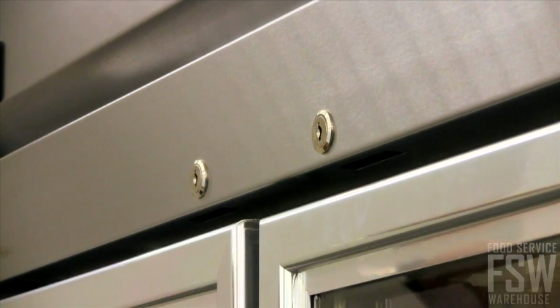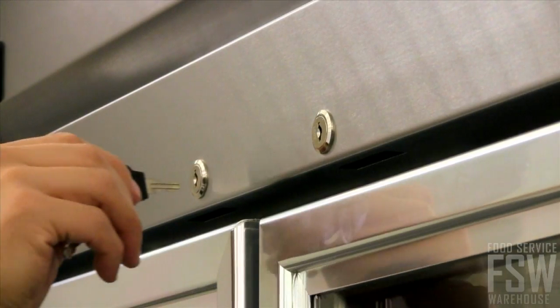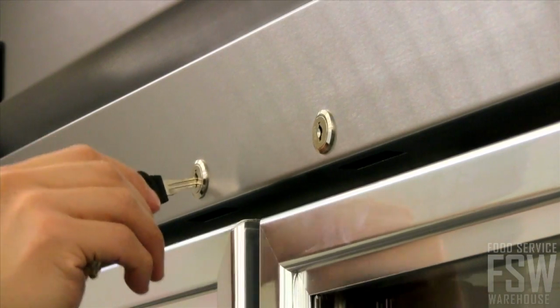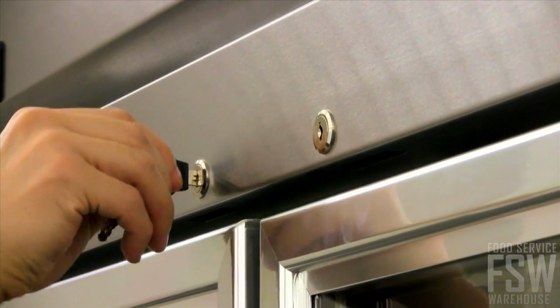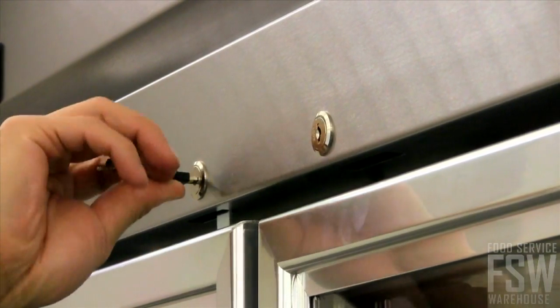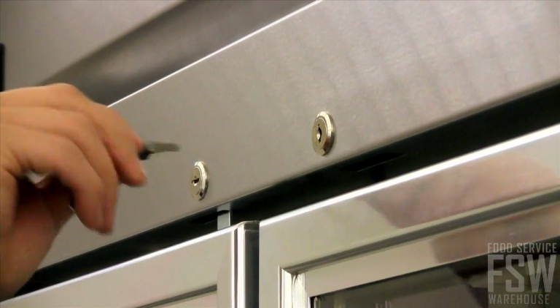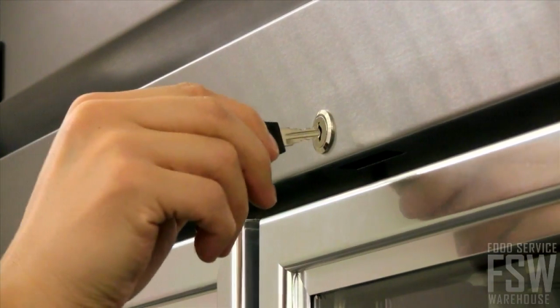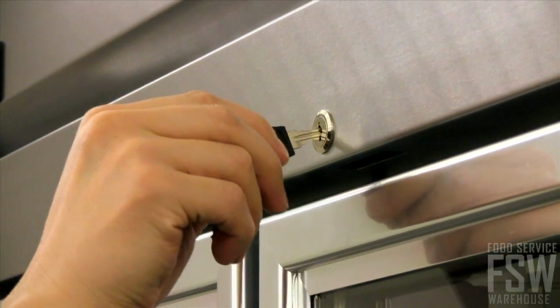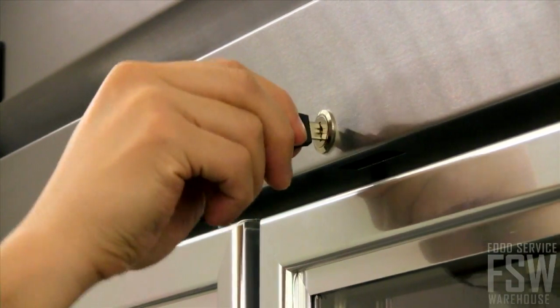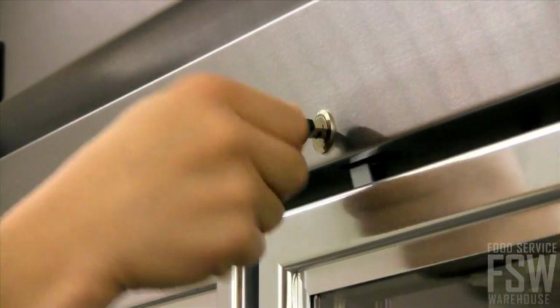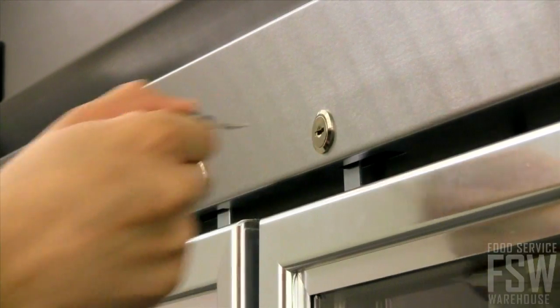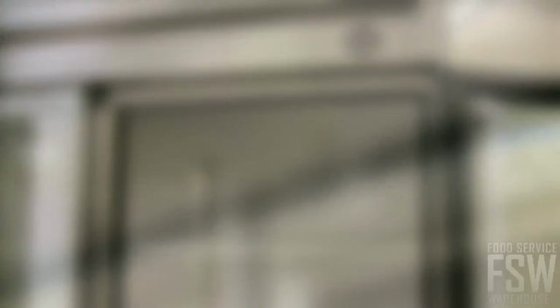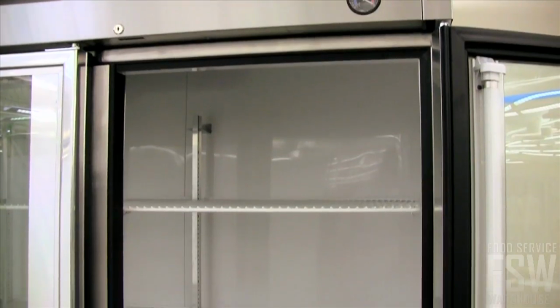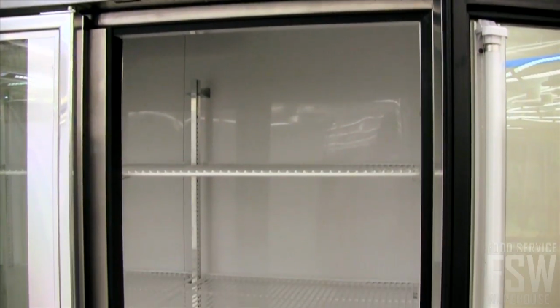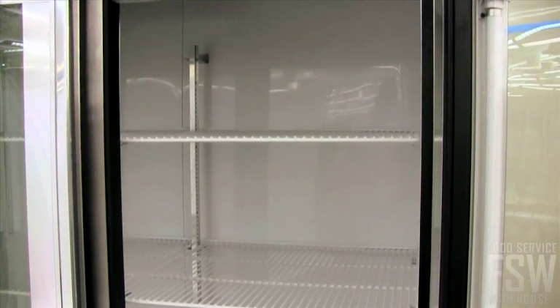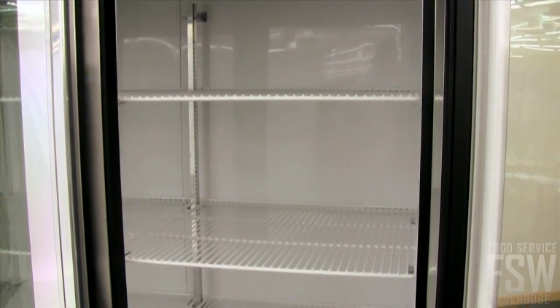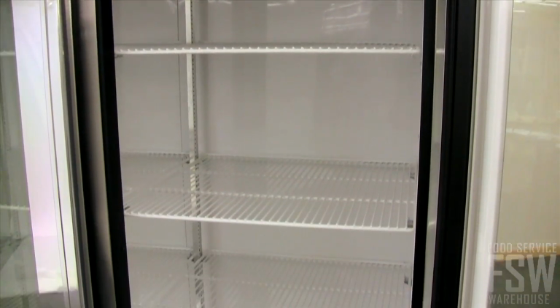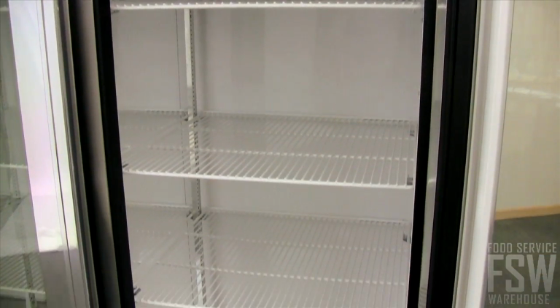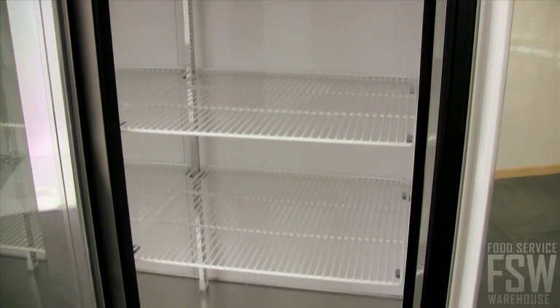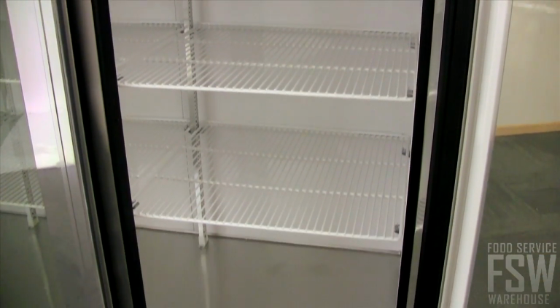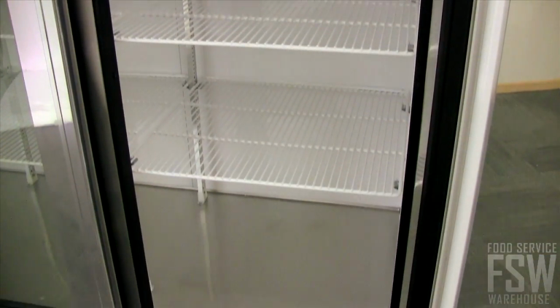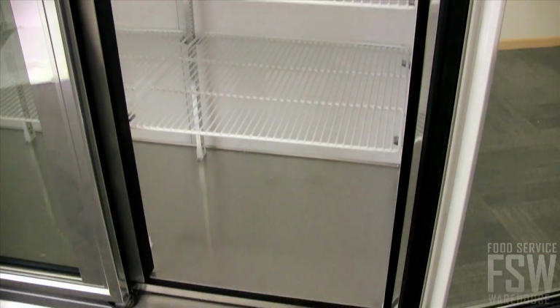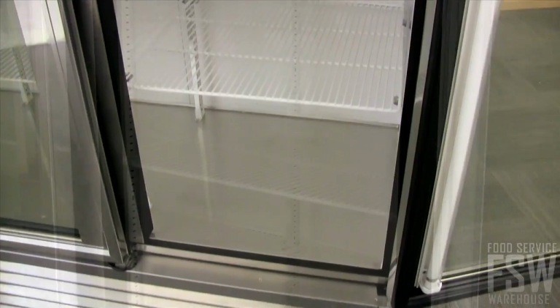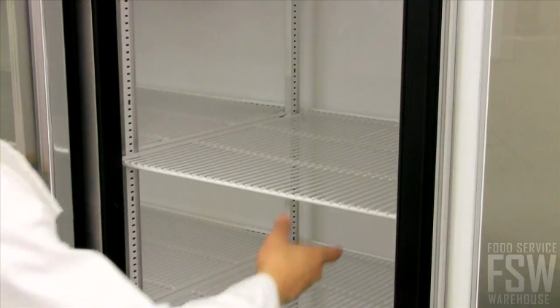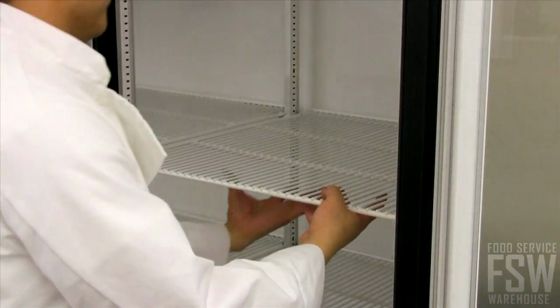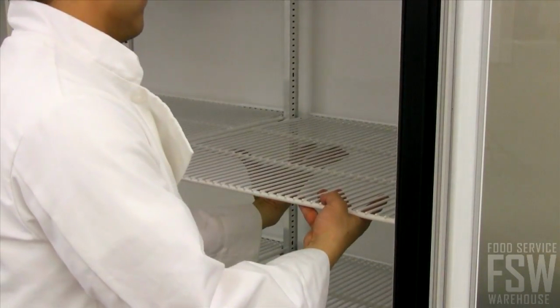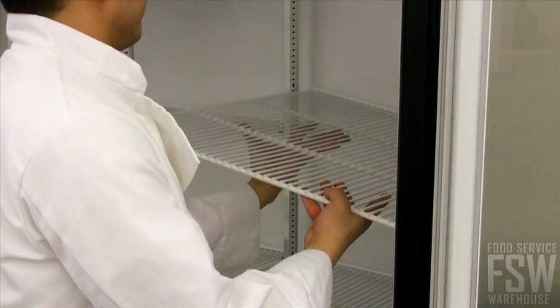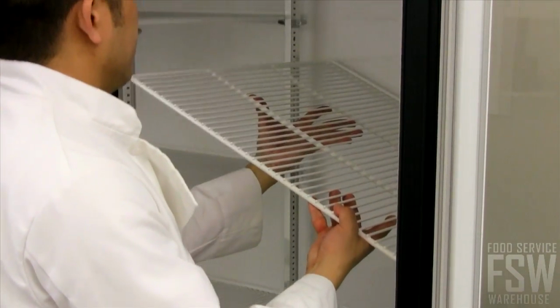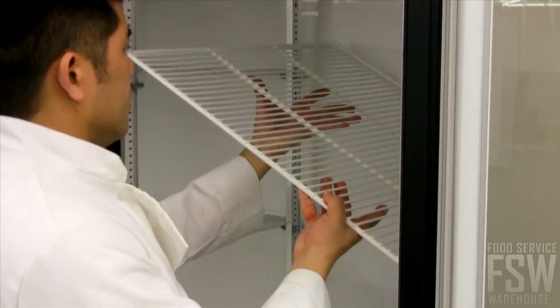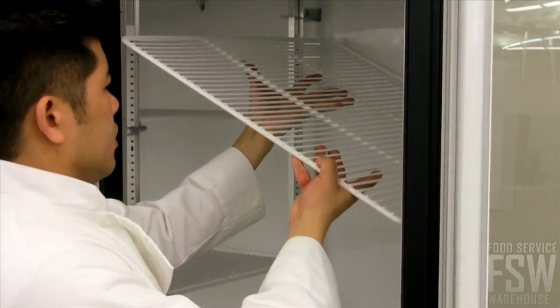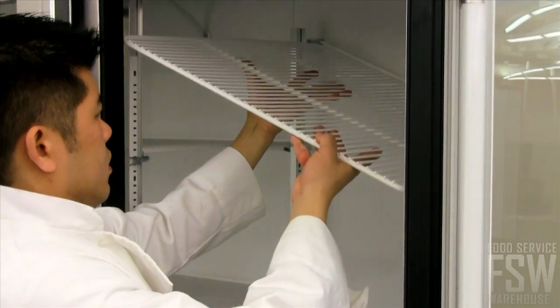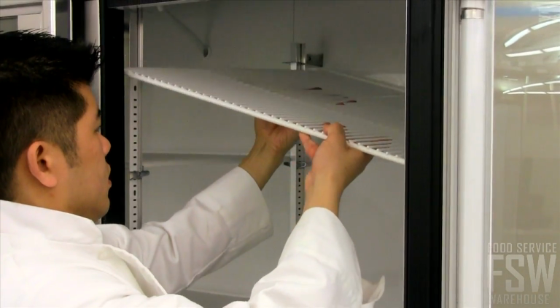Keep a close eye on your inventory after close or during slower hours of service with built-in door locks. Arrange products on nine adjustable PVC-coated wire shelves. Simply move the shelves up and down to accommodate your storage area.